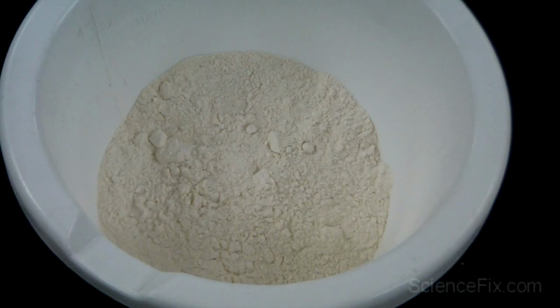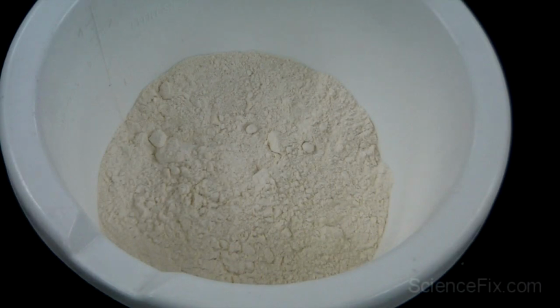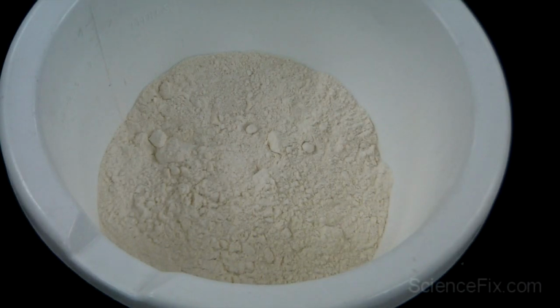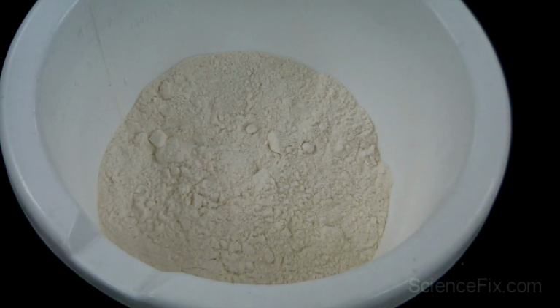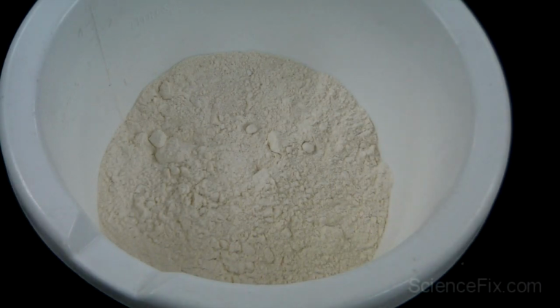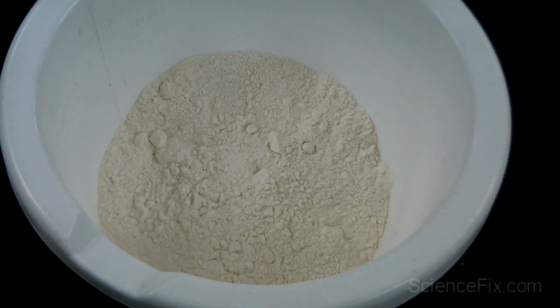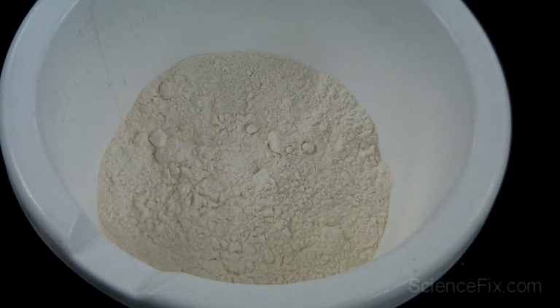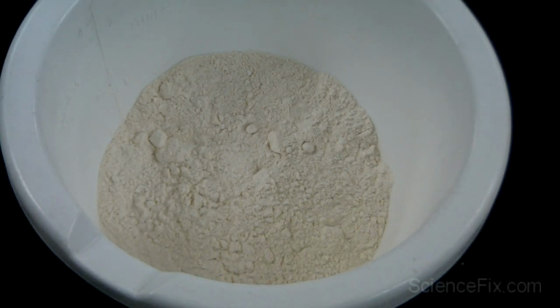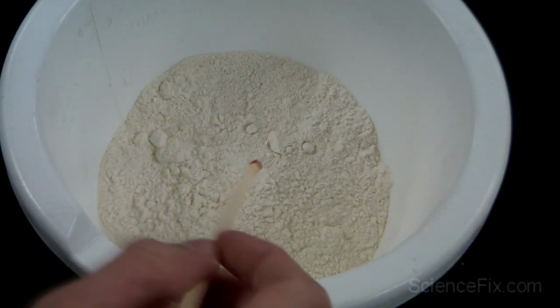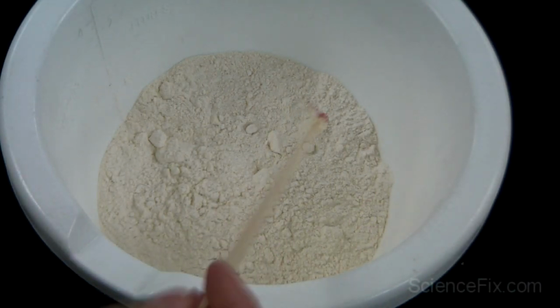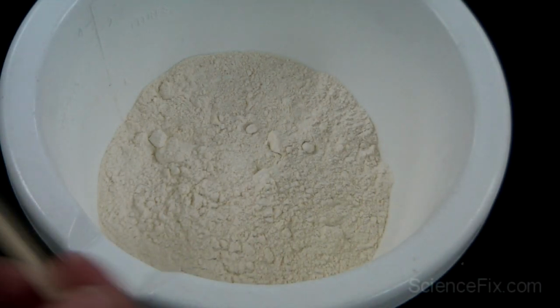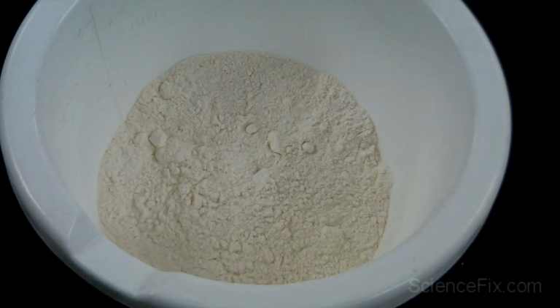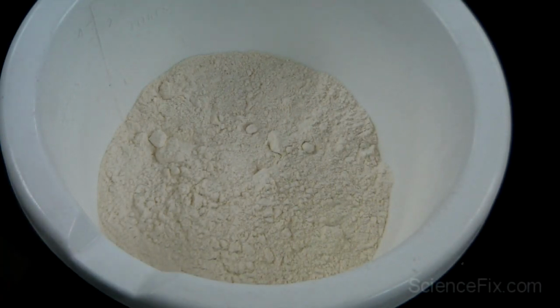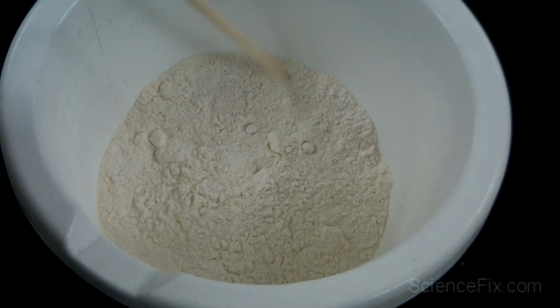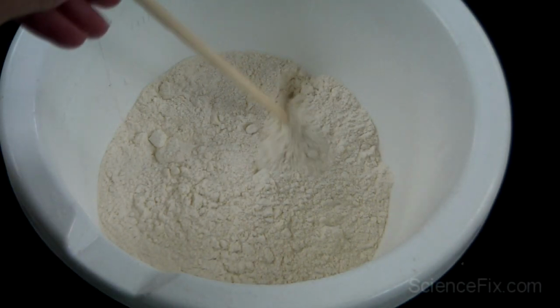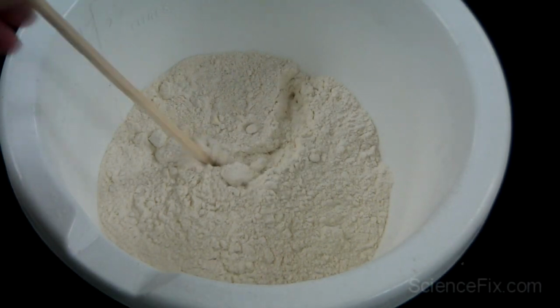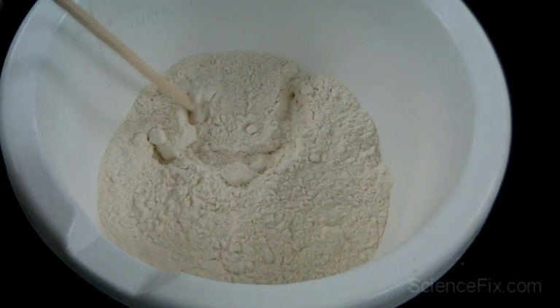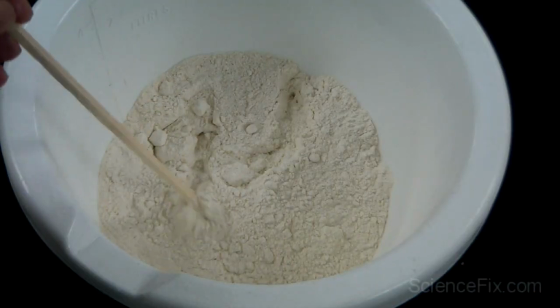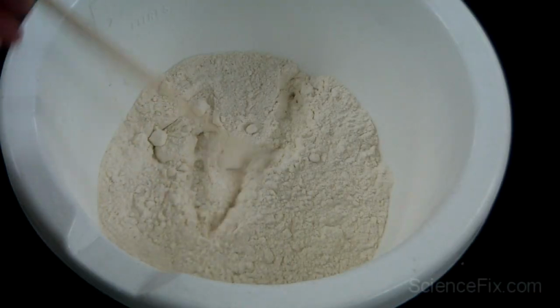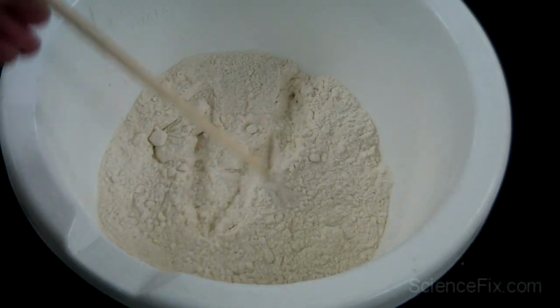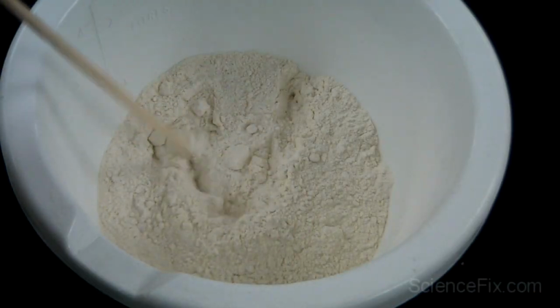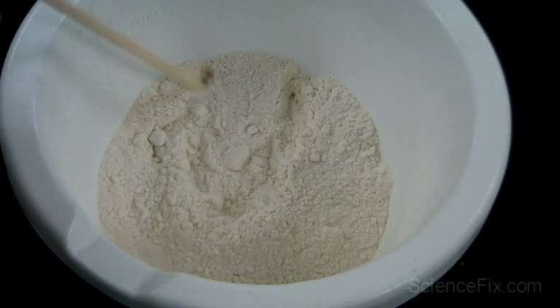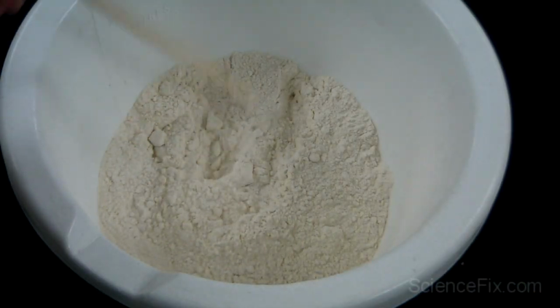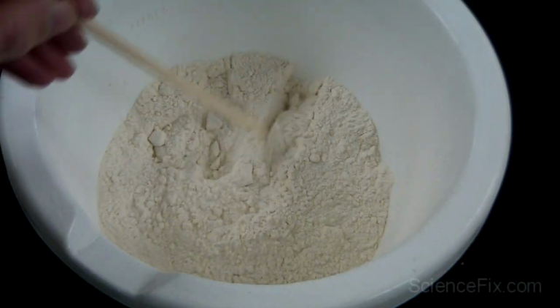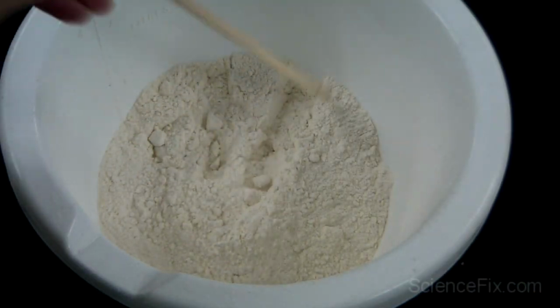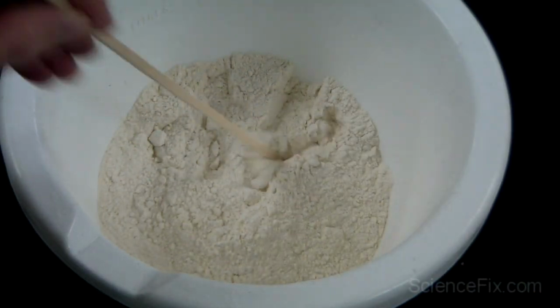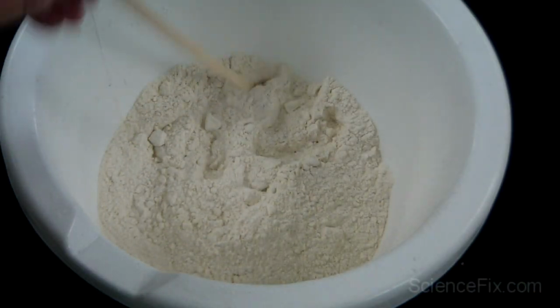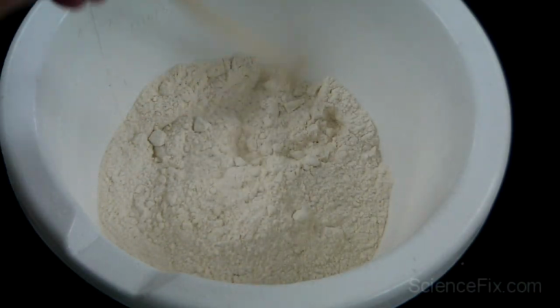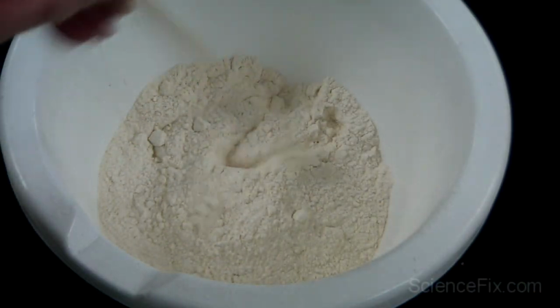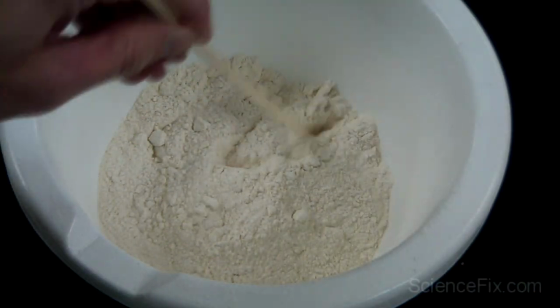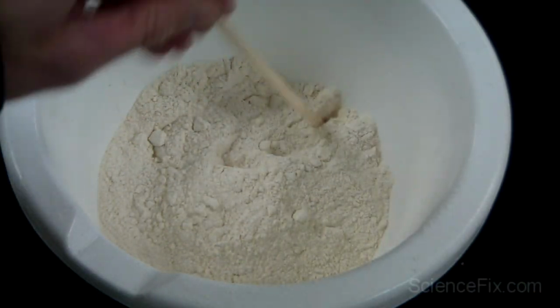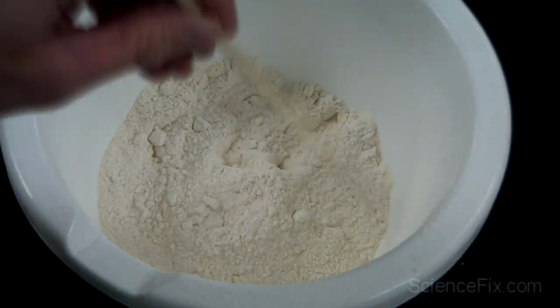In the bowl is all-purpose flour used in everyday cooking, and what we're going to do is try to add a flame to the flour and see if it burns, if it ignites.